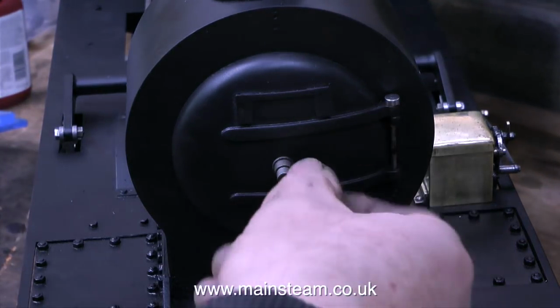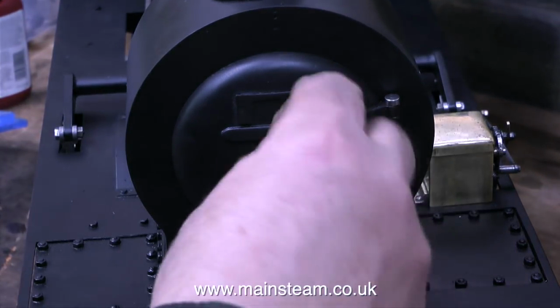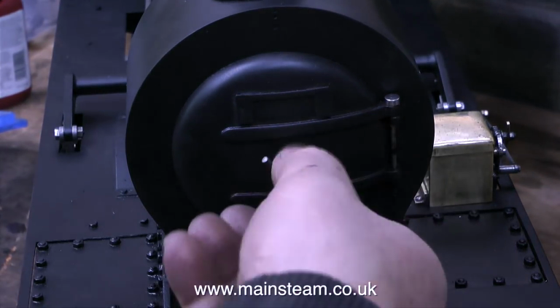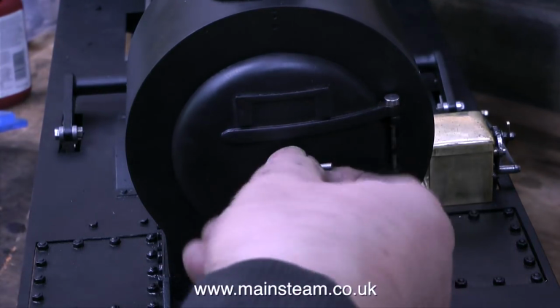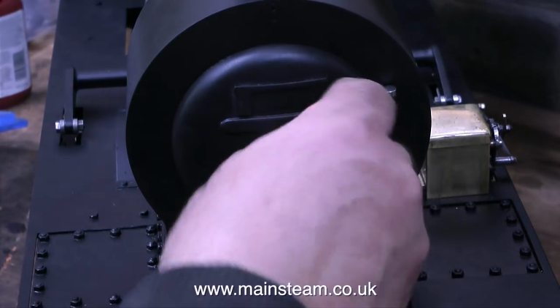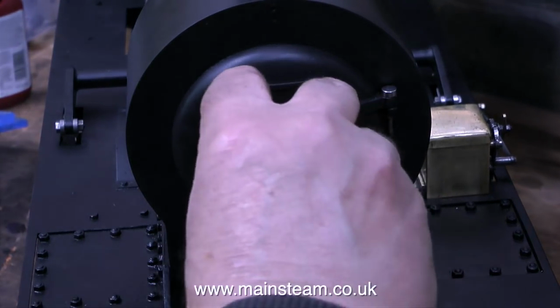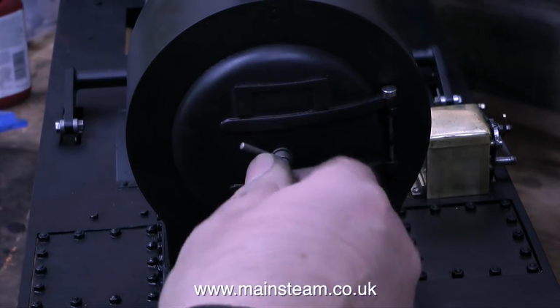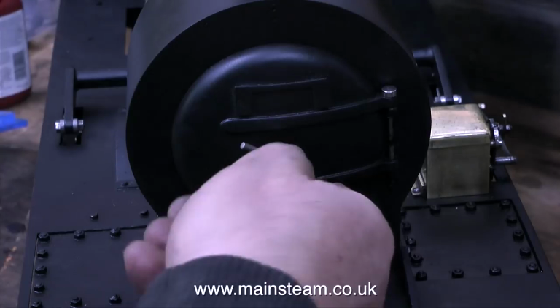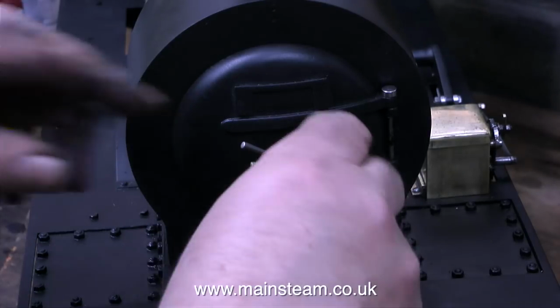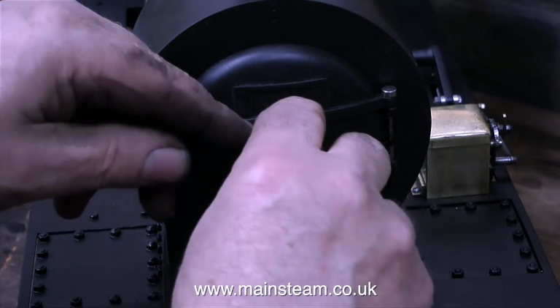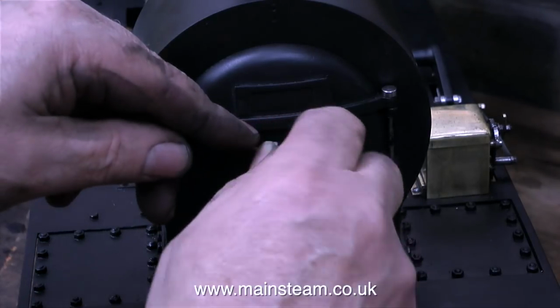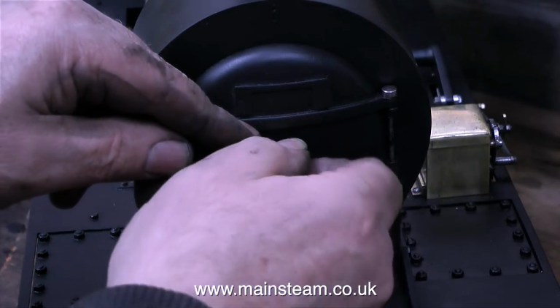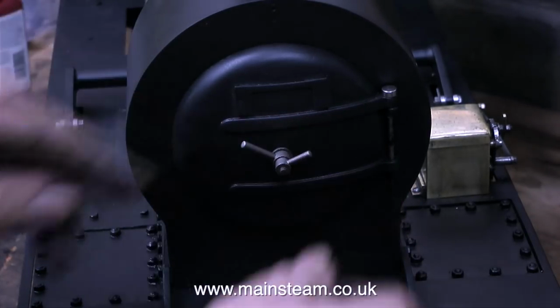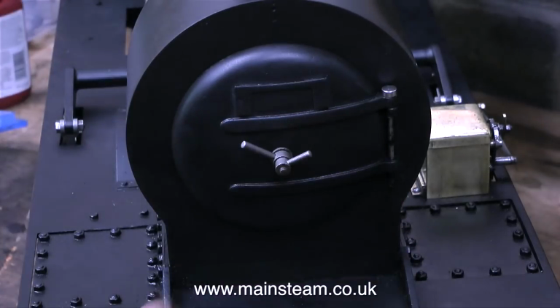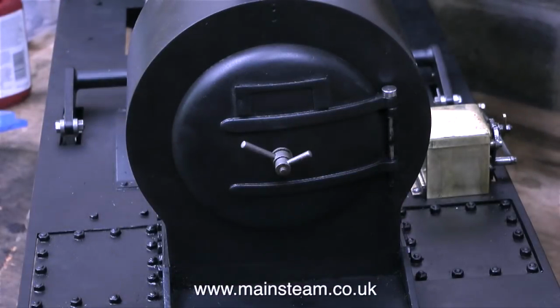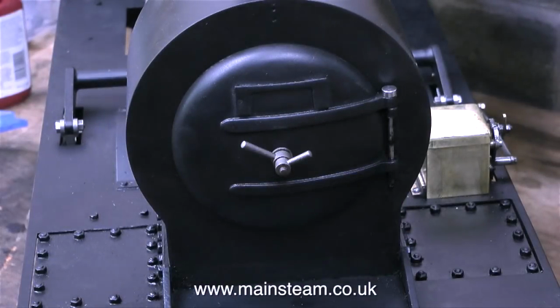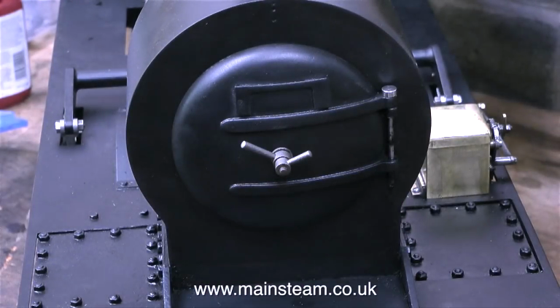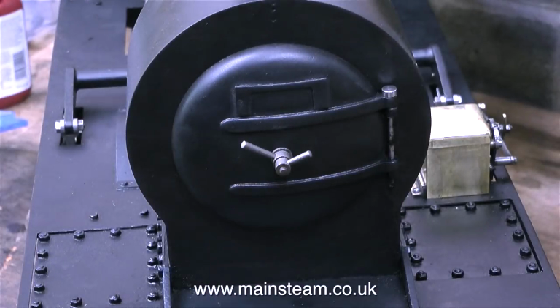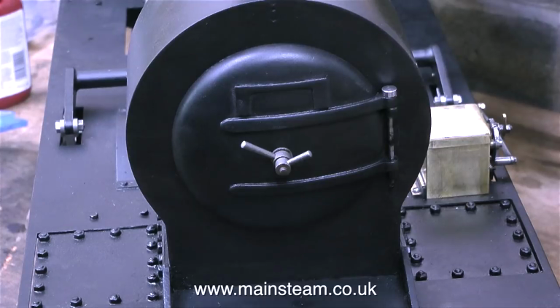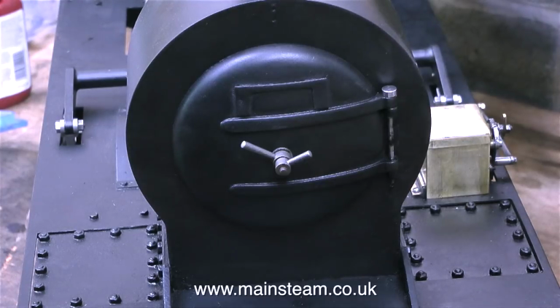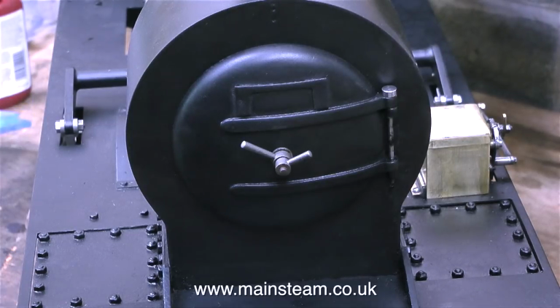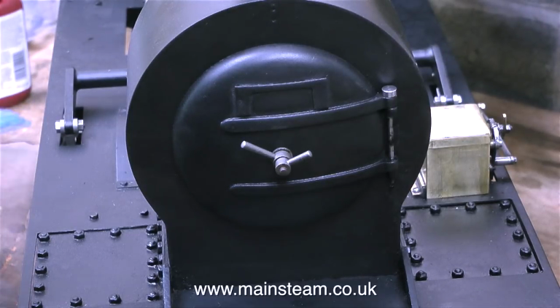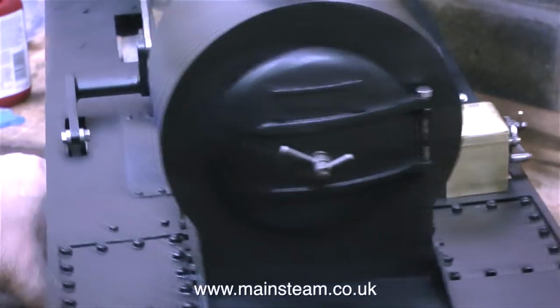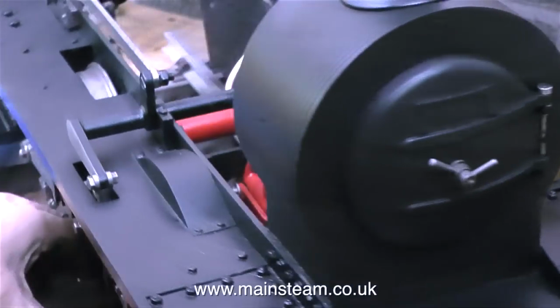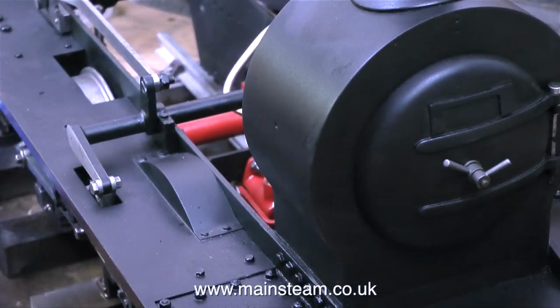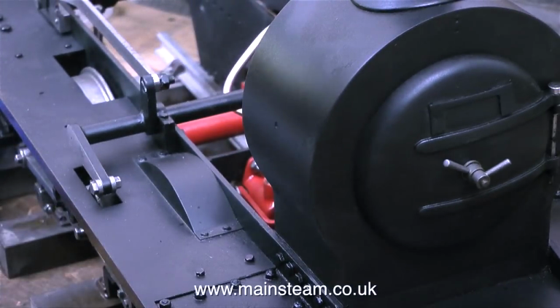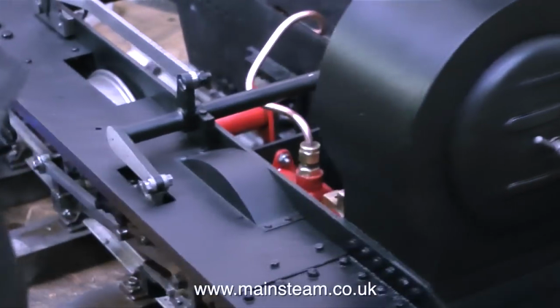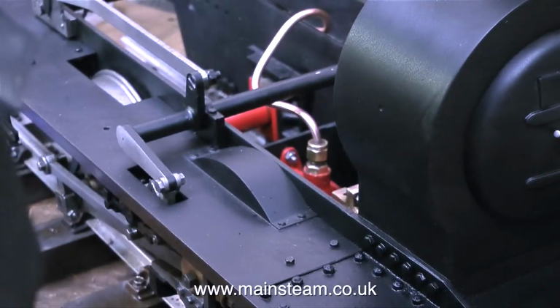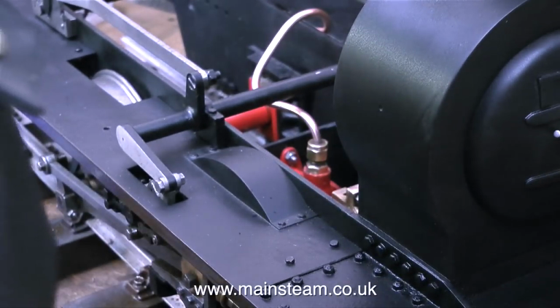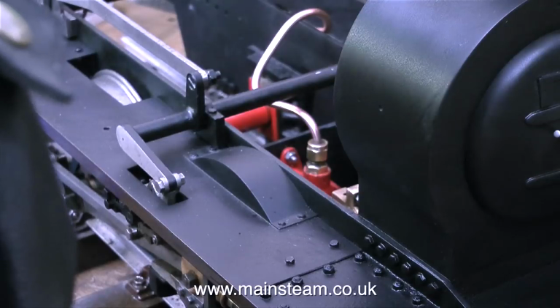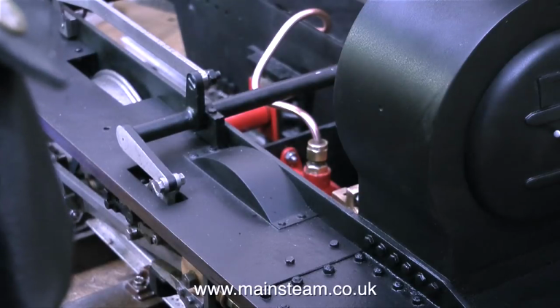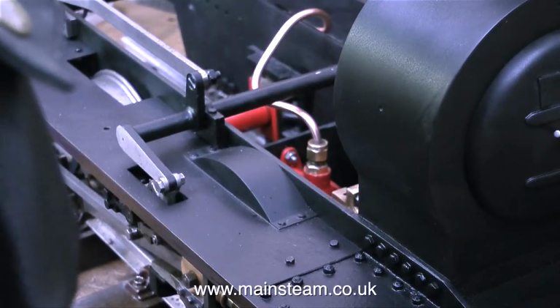Here I'm changing the position of the smoke box dart, turning it upside down effectively so that the levers are now at 10 to 2. The engine looked quite unhappy with the smoke box dart levers at 20 past 8, which is why I repositioned them.